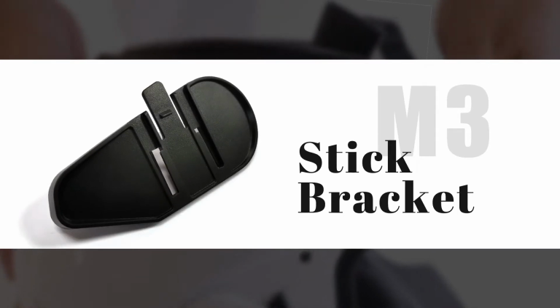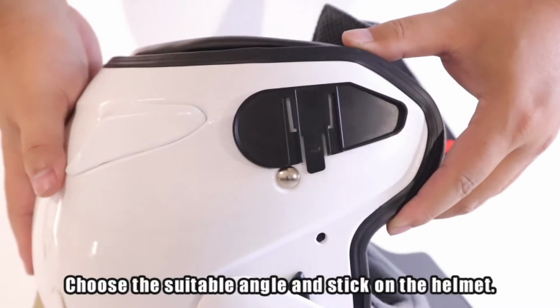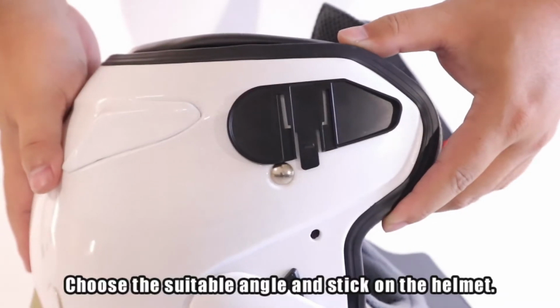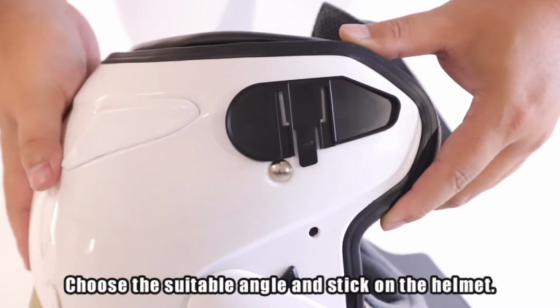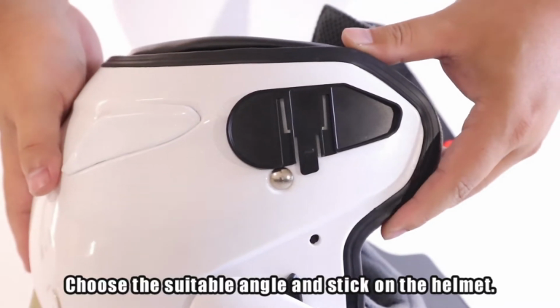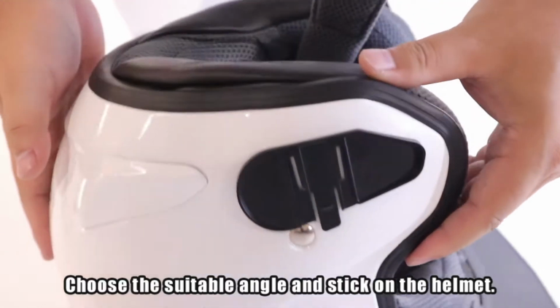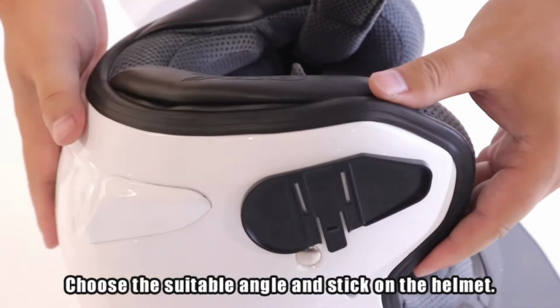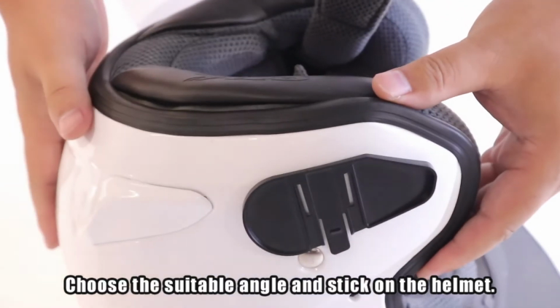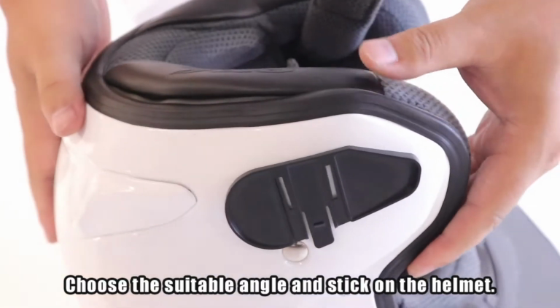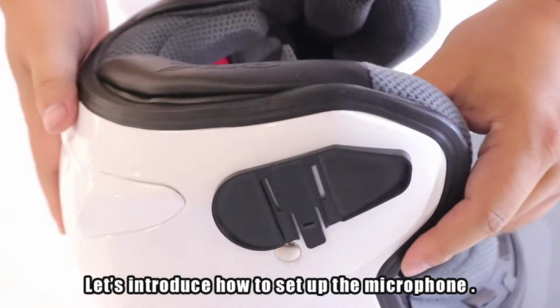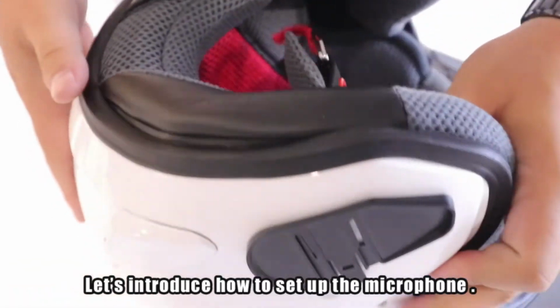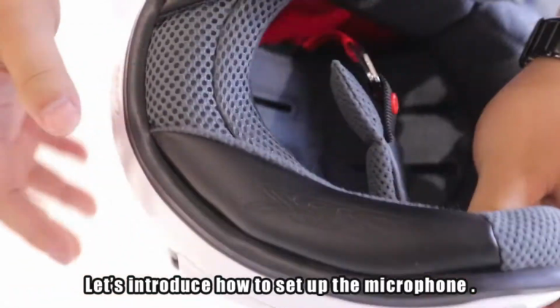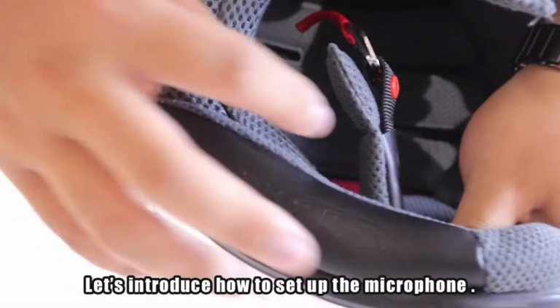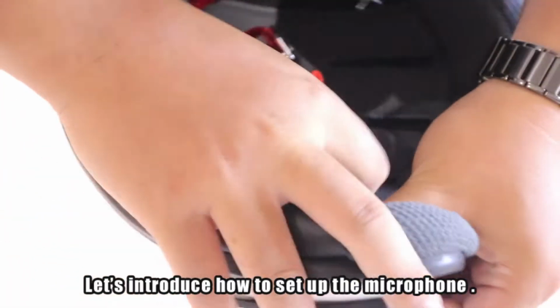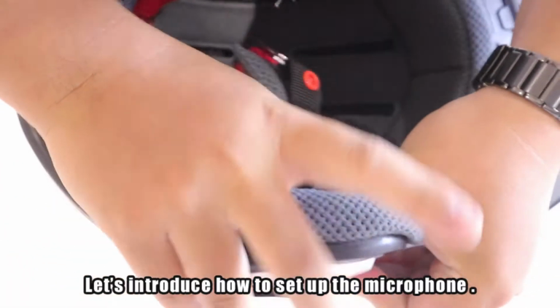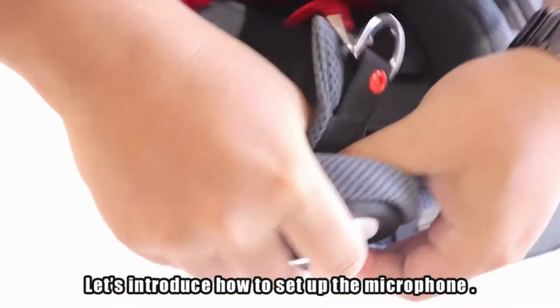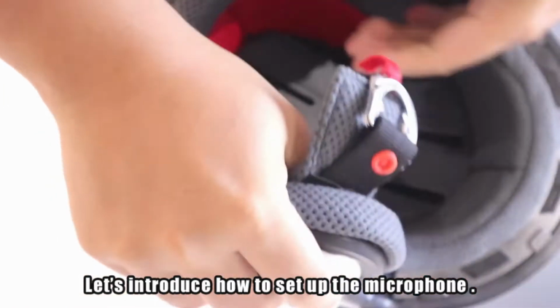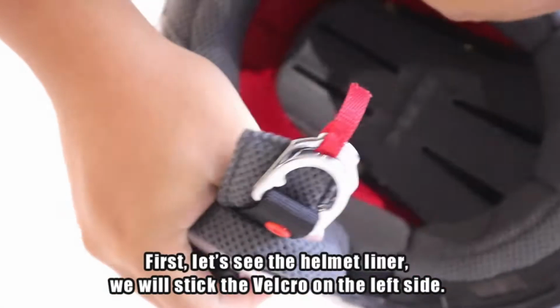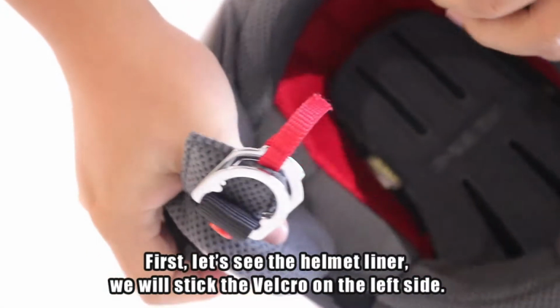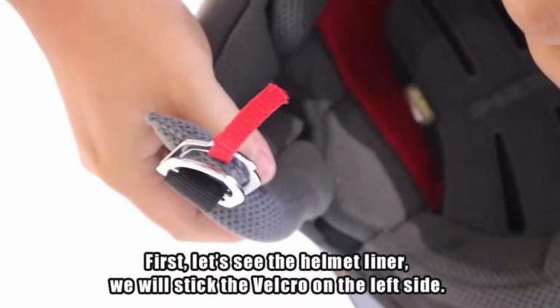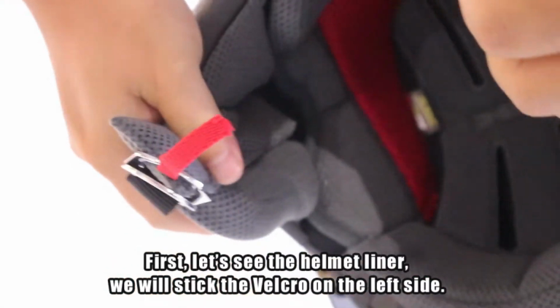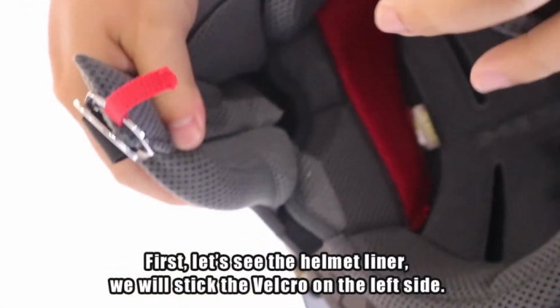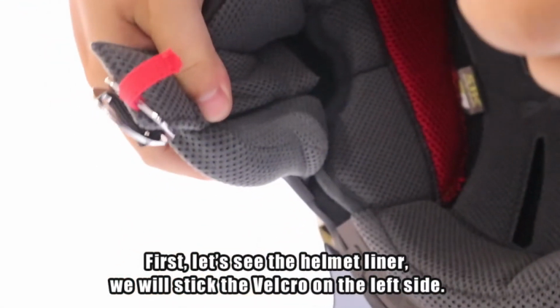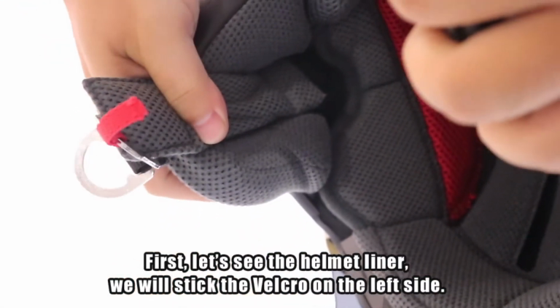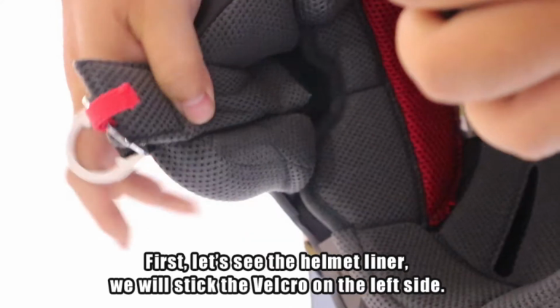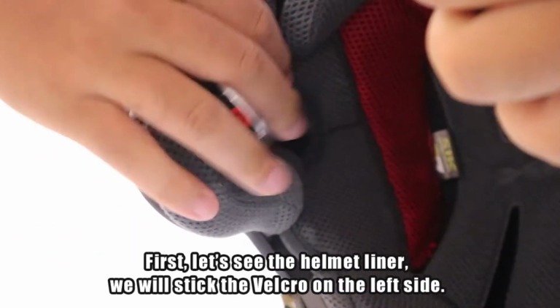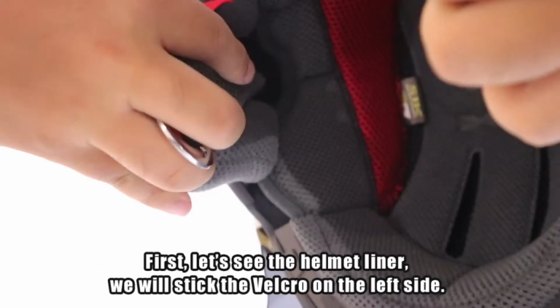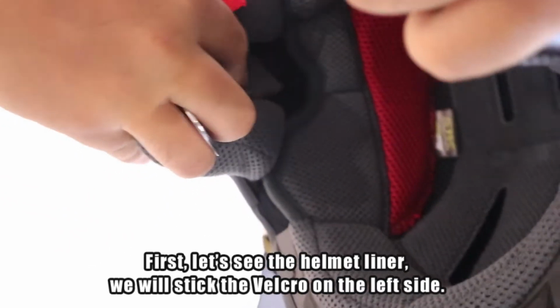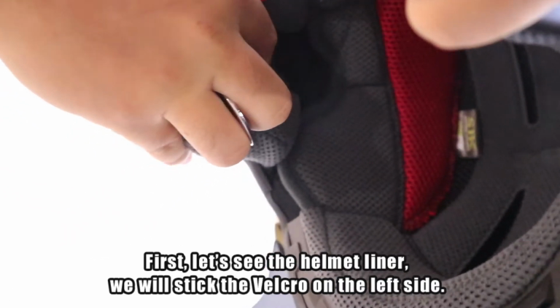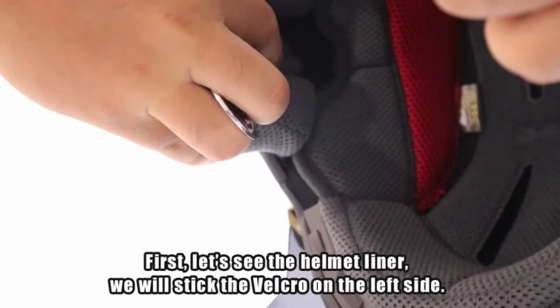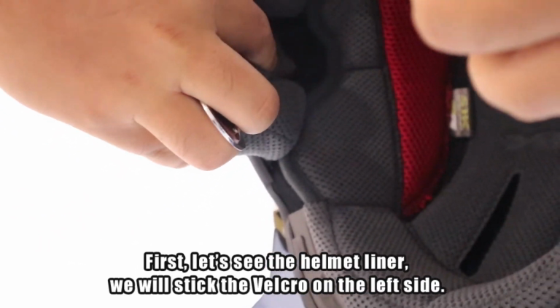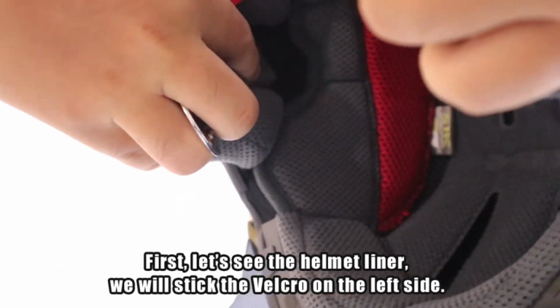Choose a suitable angle and stick on the helmet. Let's introduce how to set up the microphone. First, let's see the helmet liner. We will stick the velcro on the left side.